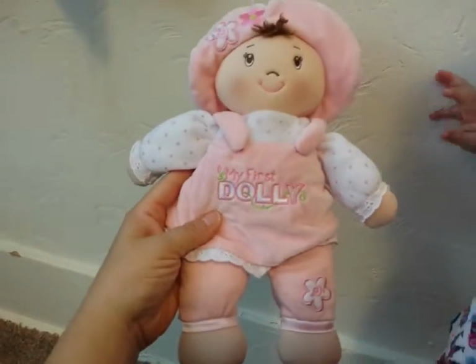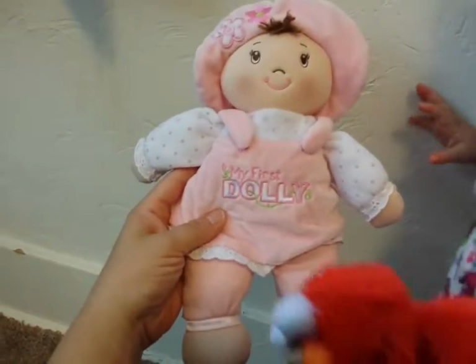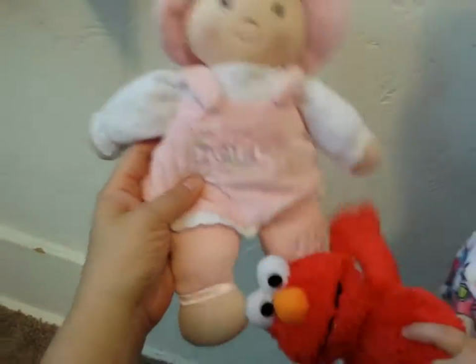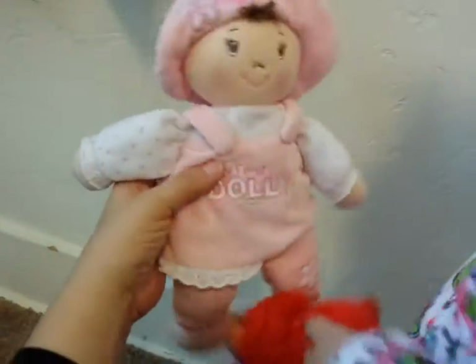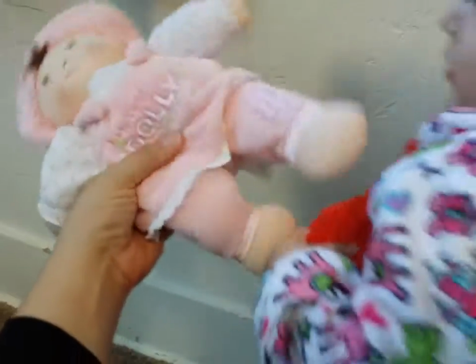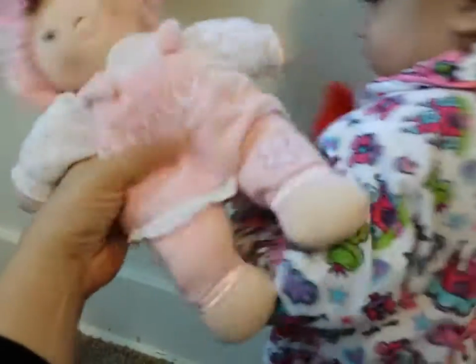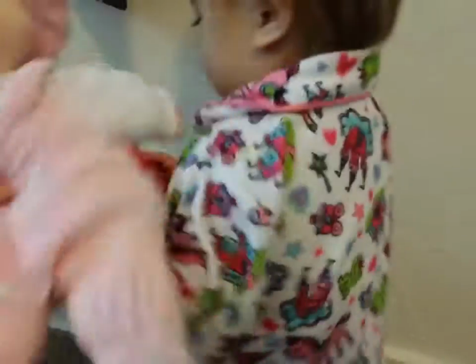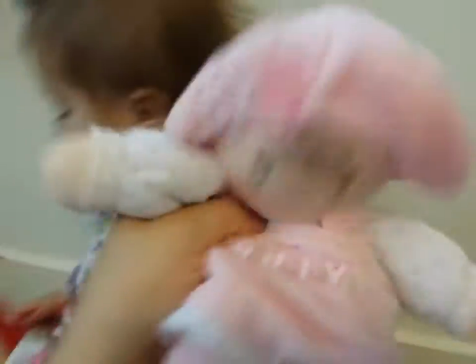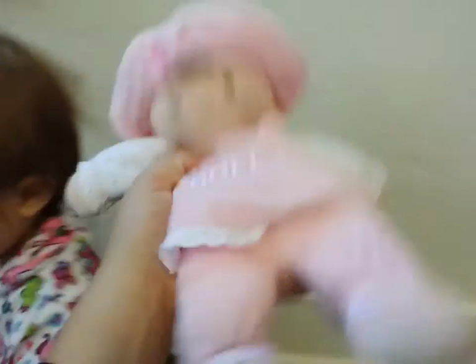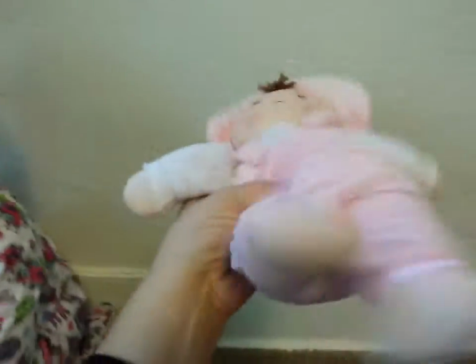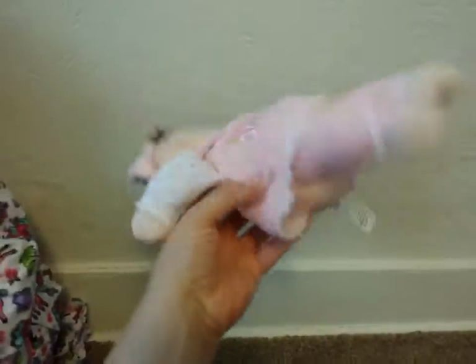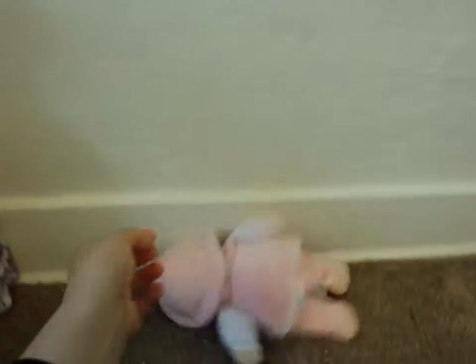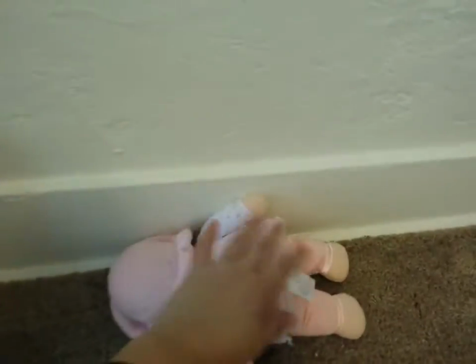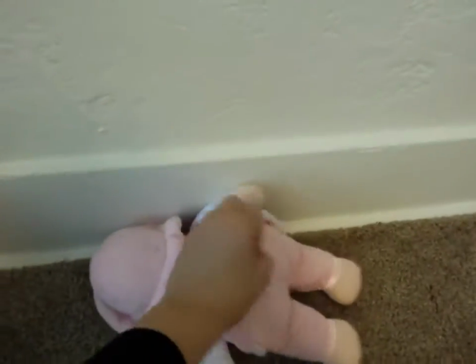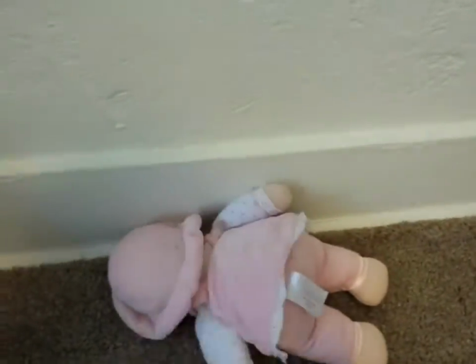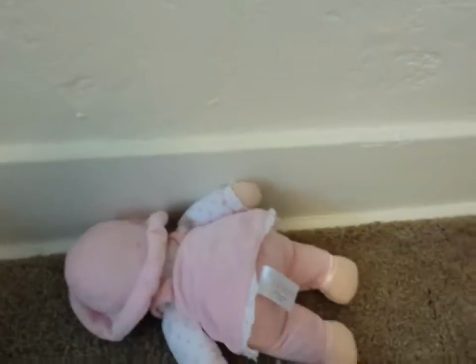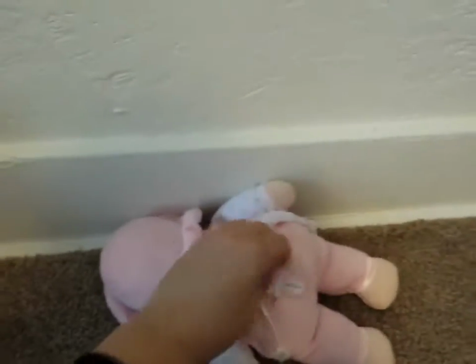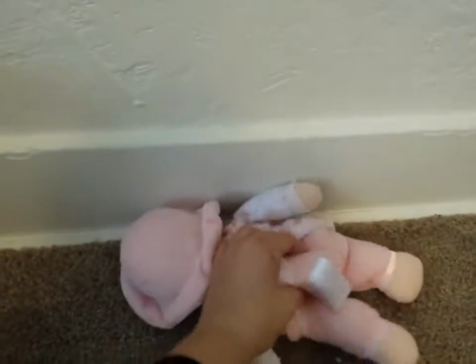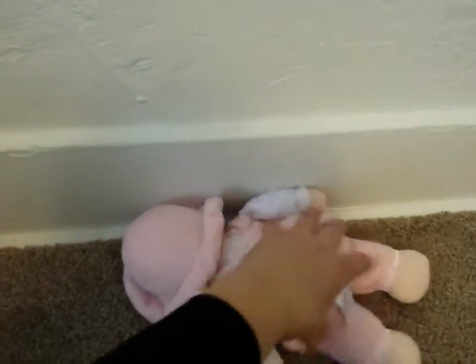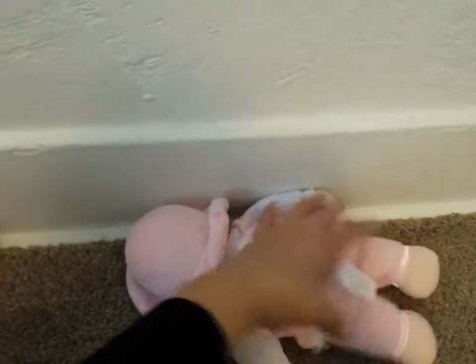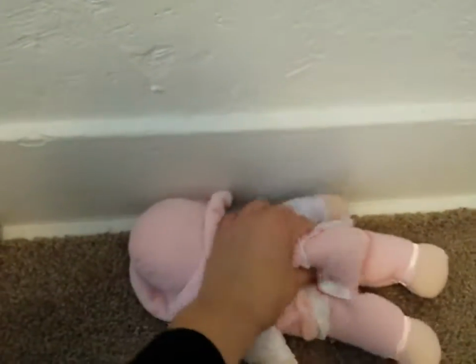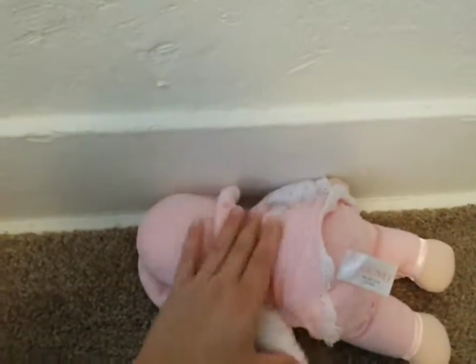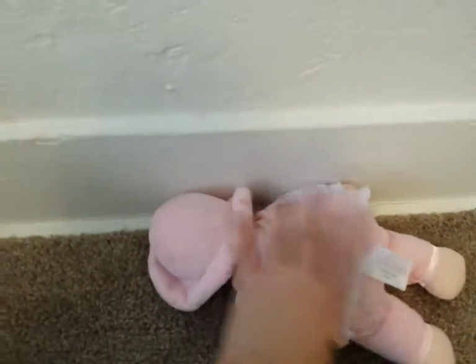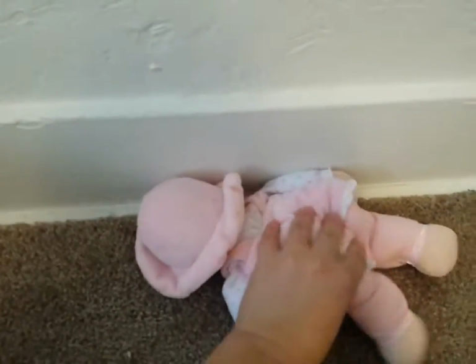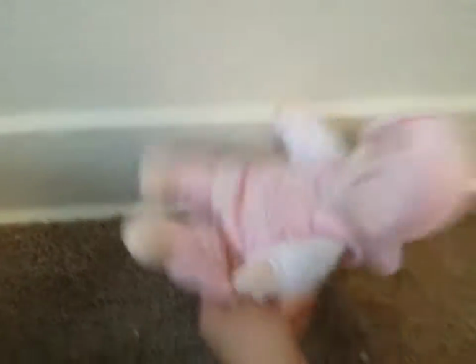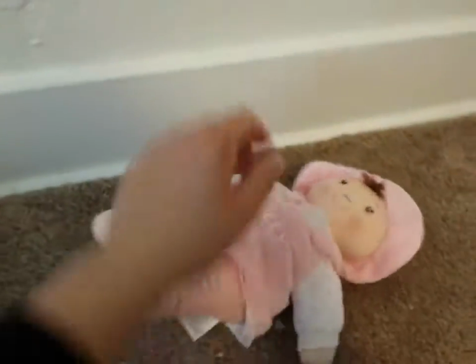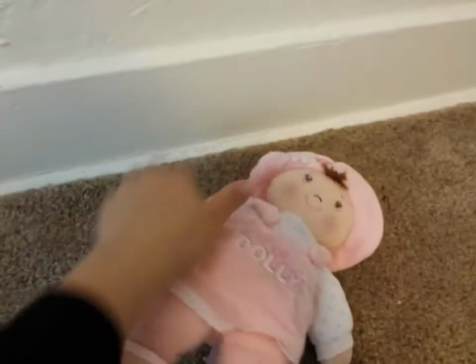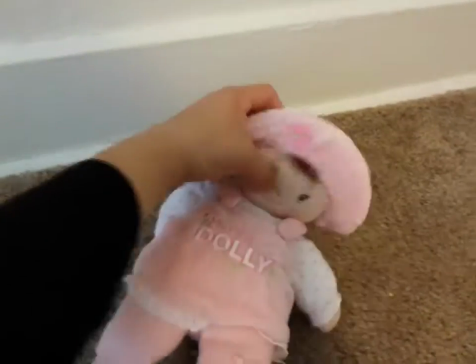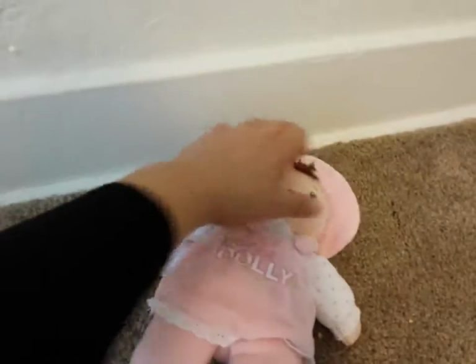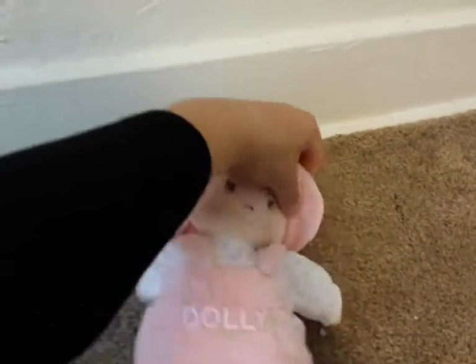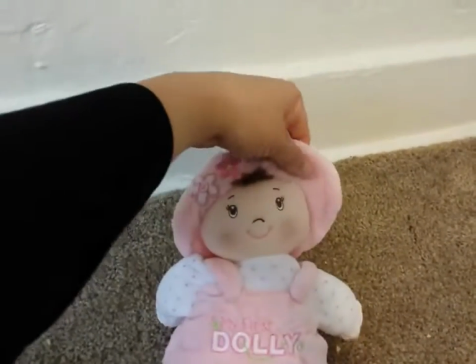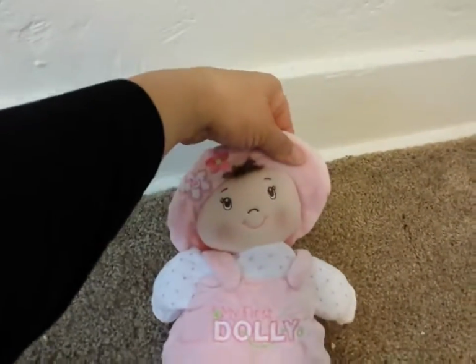This is a 13 inch doll. The doll is all soft — there's no hard parts on the doll at all, and it's not filled with that bean material some of them have. It's all just soft. The hat here is permanently attached.